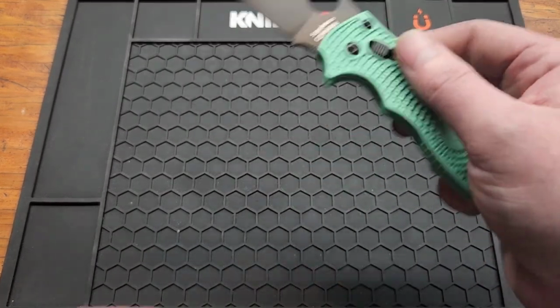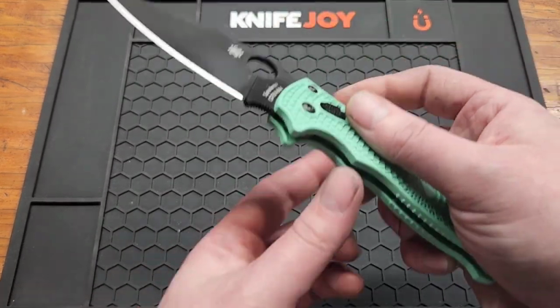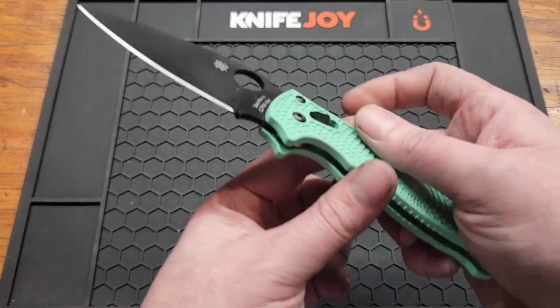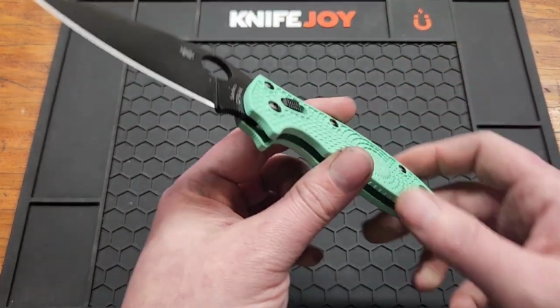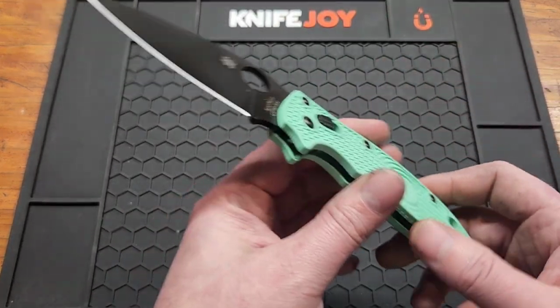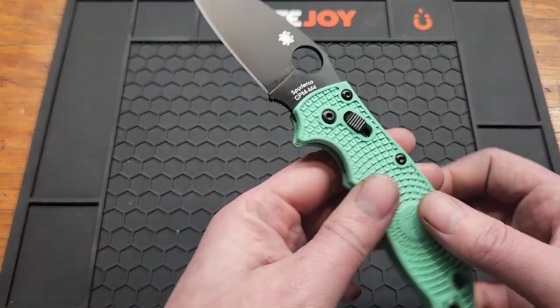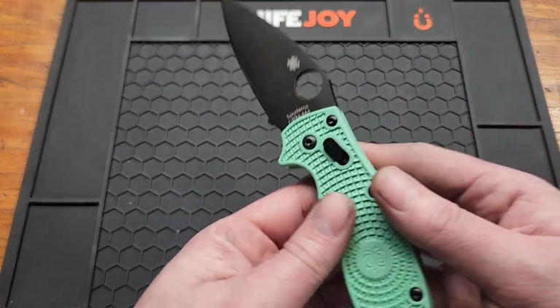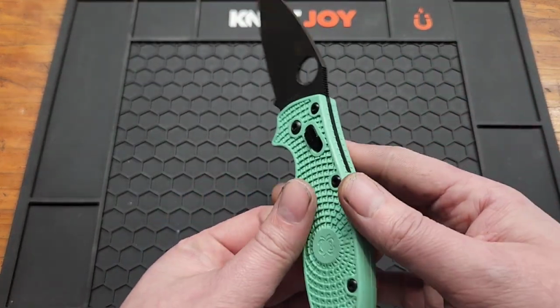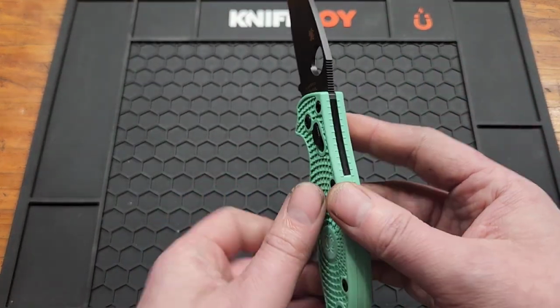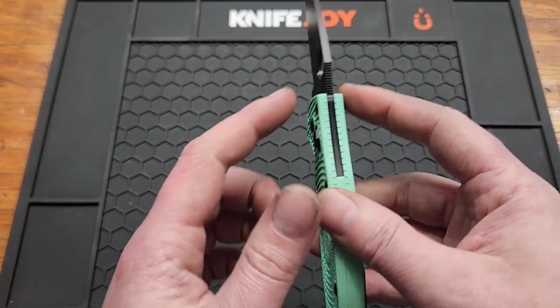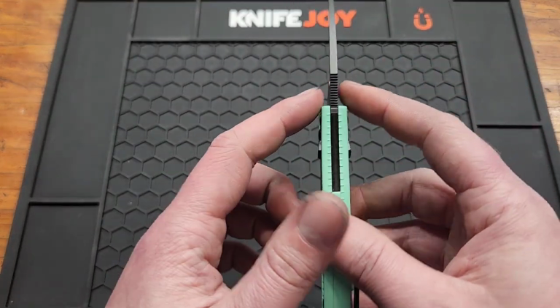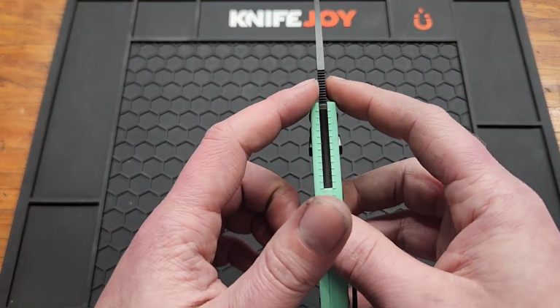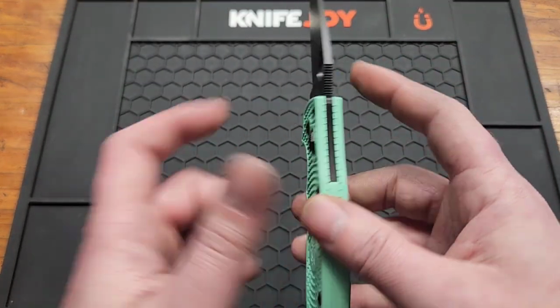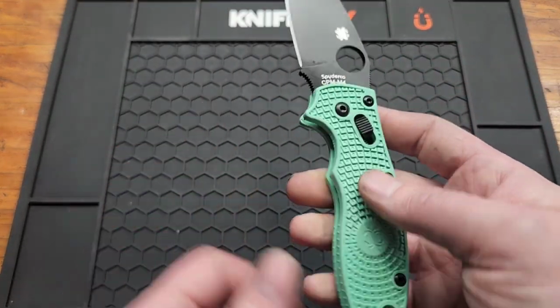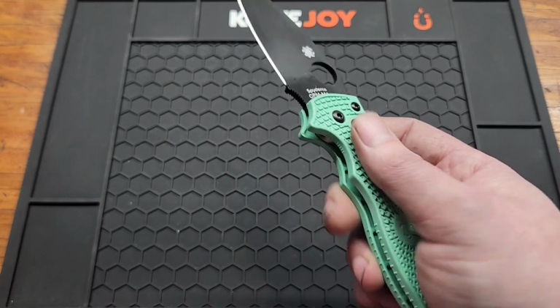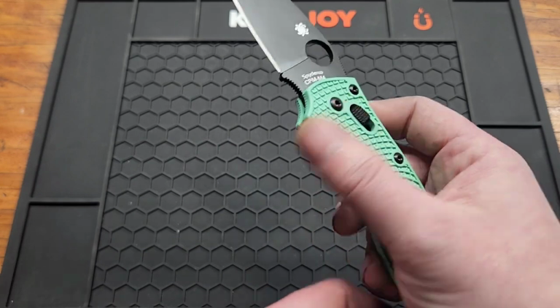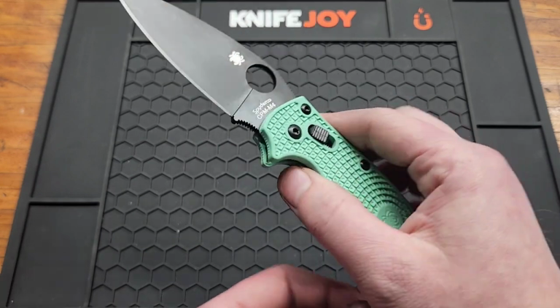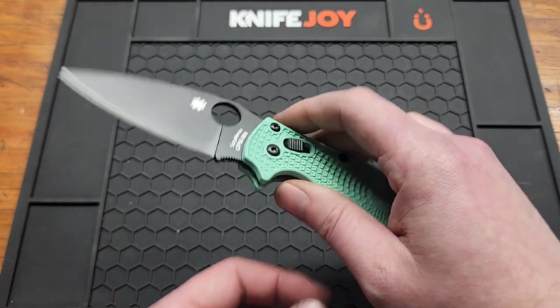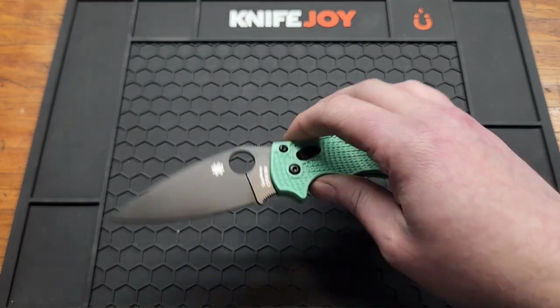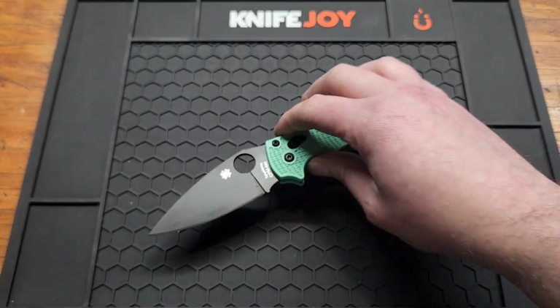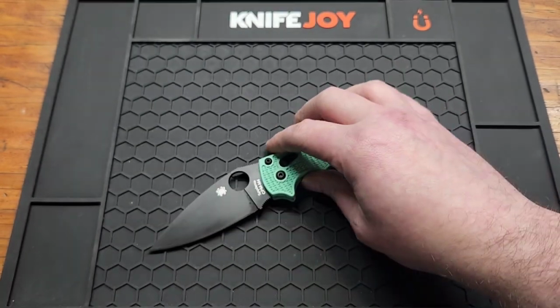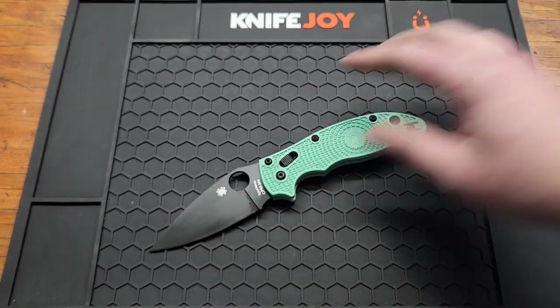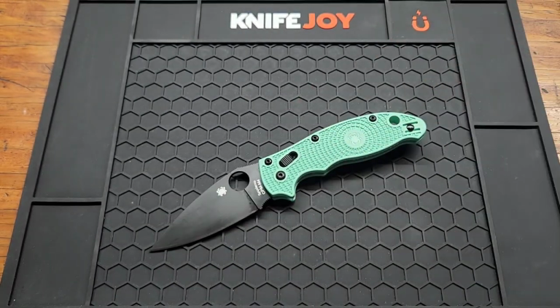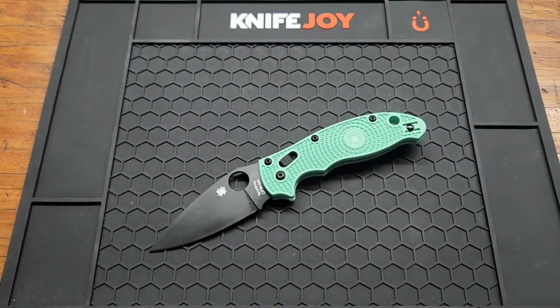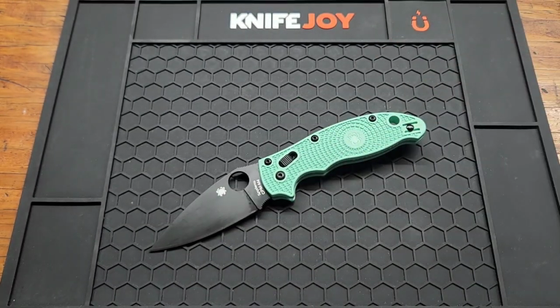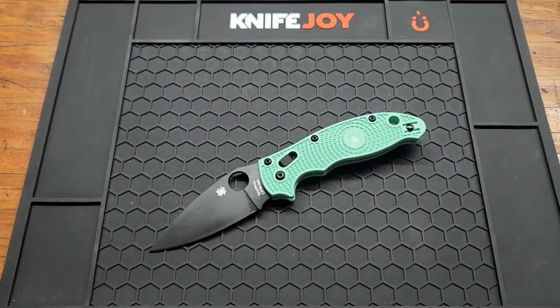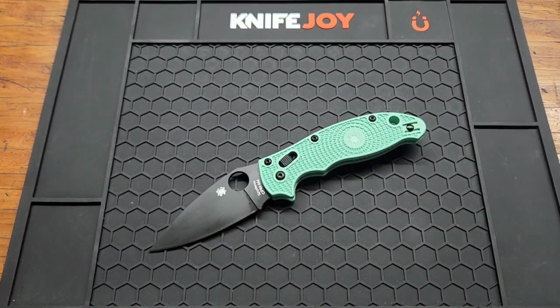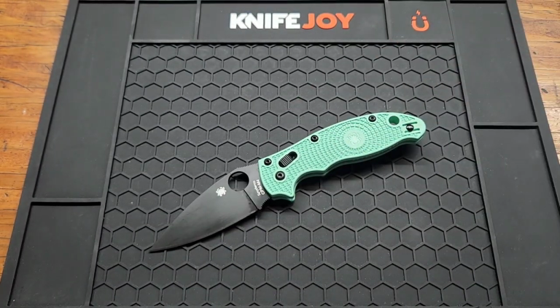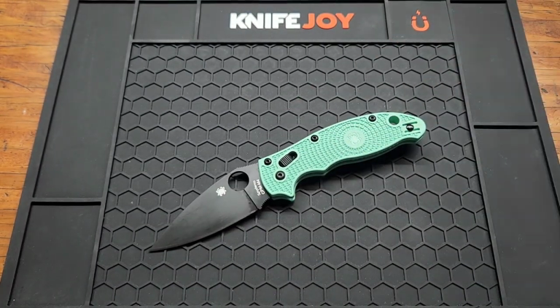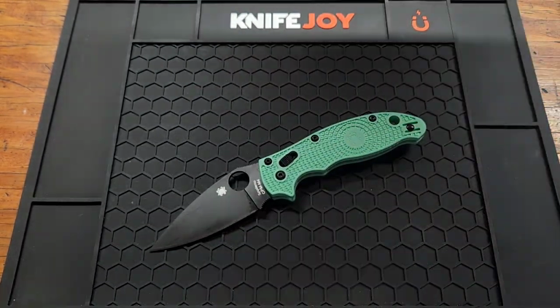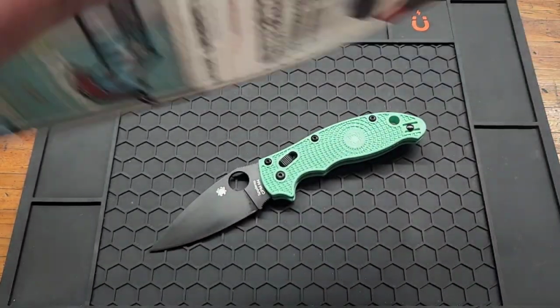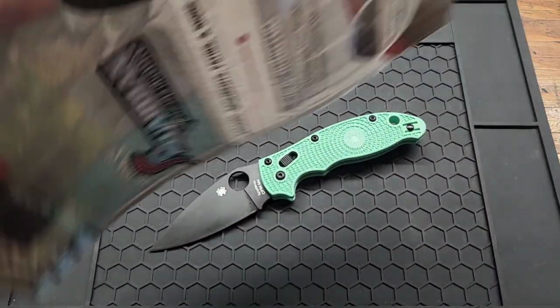Blade stock is 3.2 millimeters, or 0.125 inches. Let's see how it cuts.